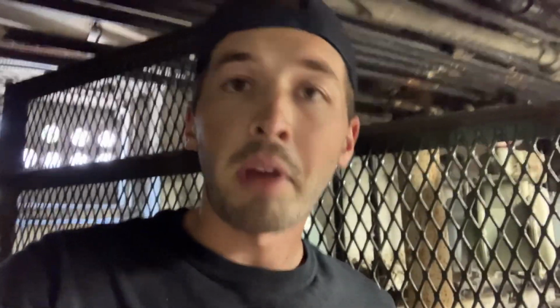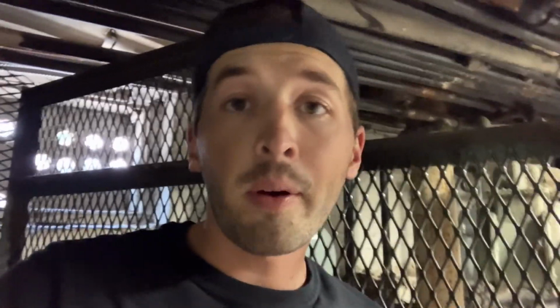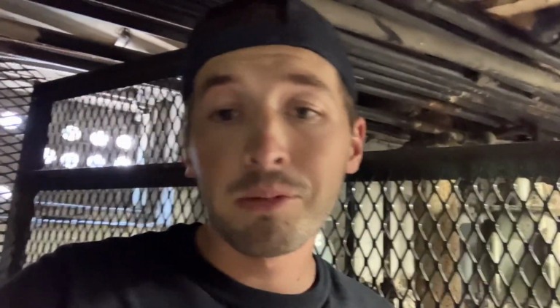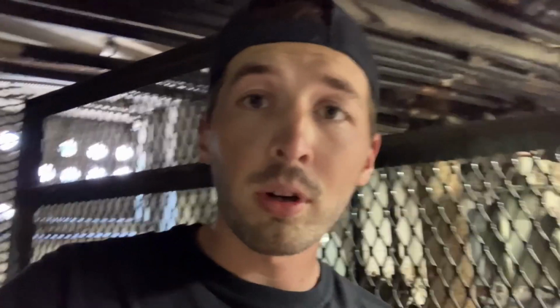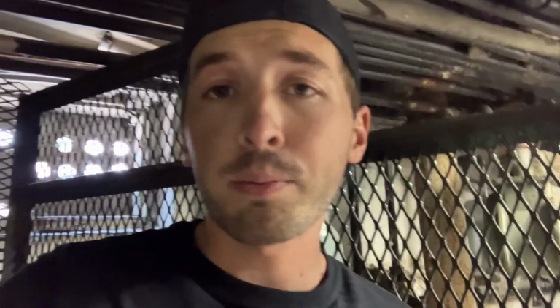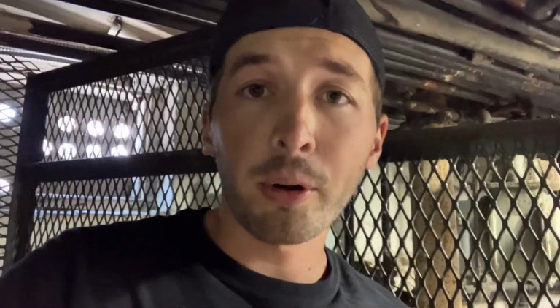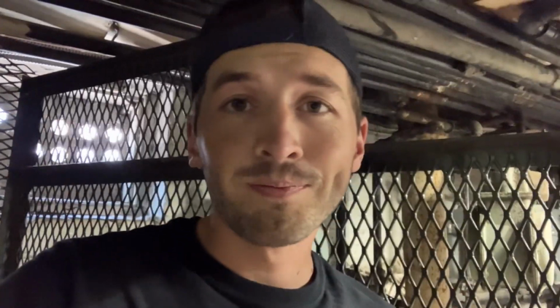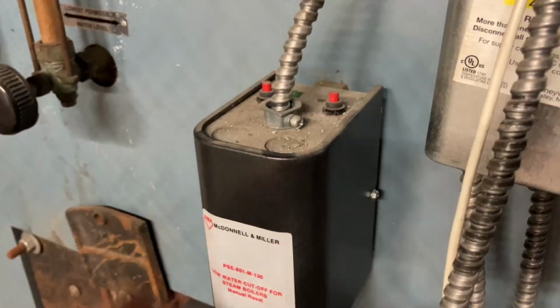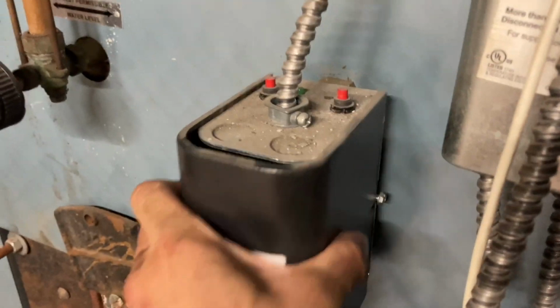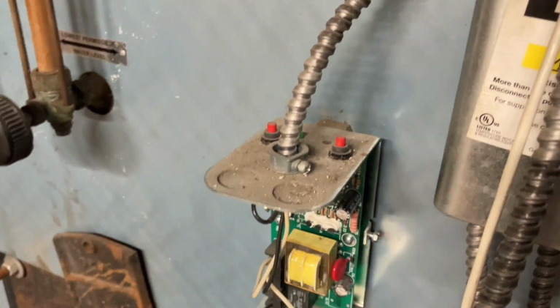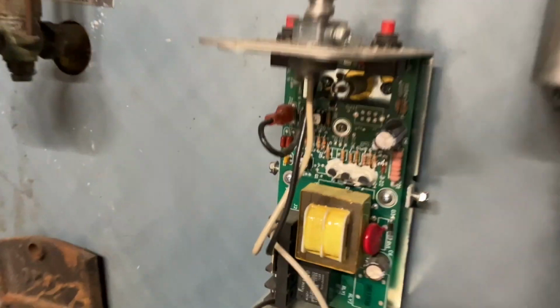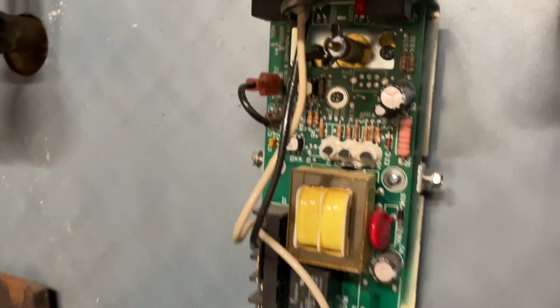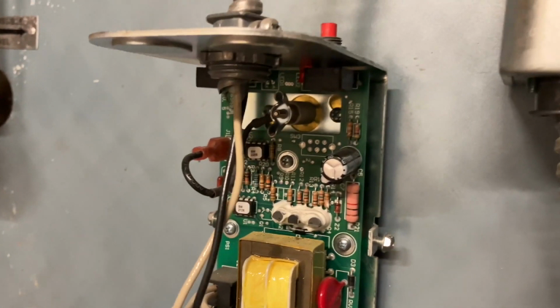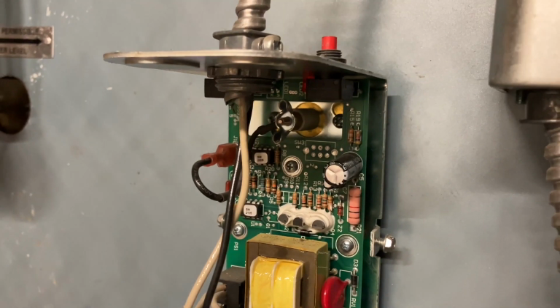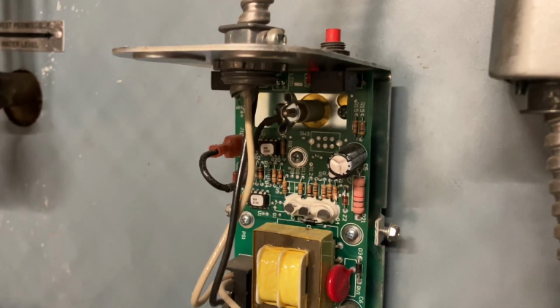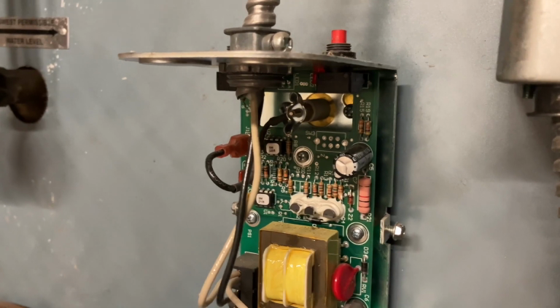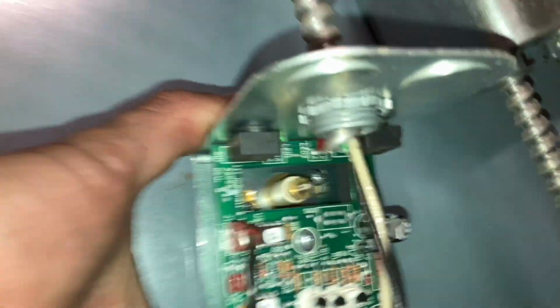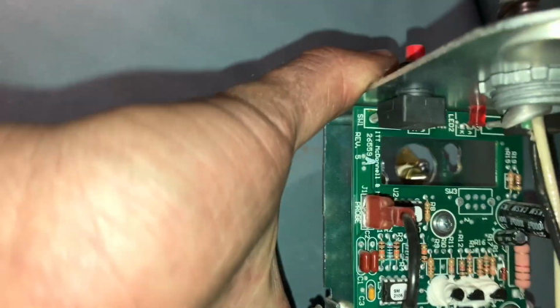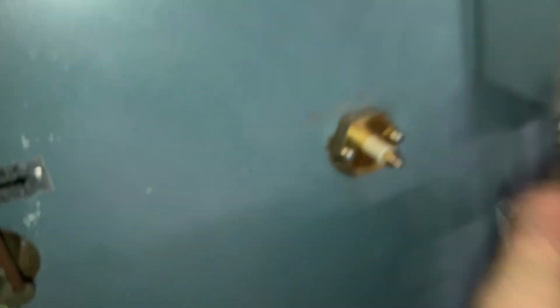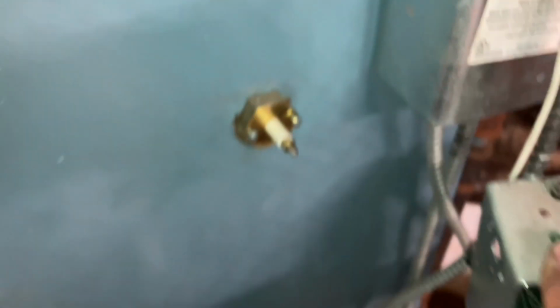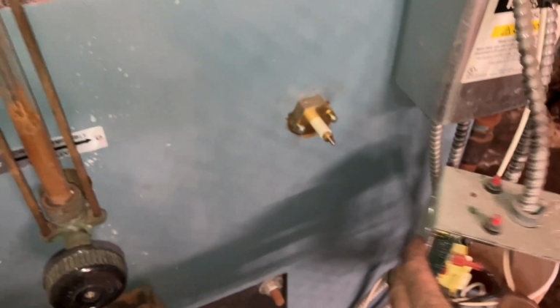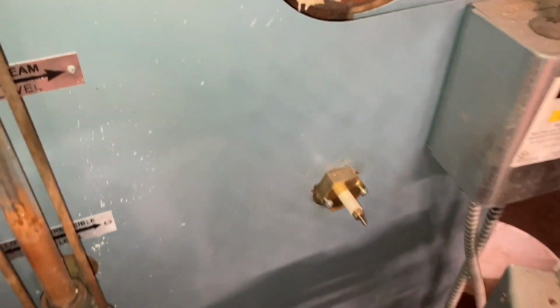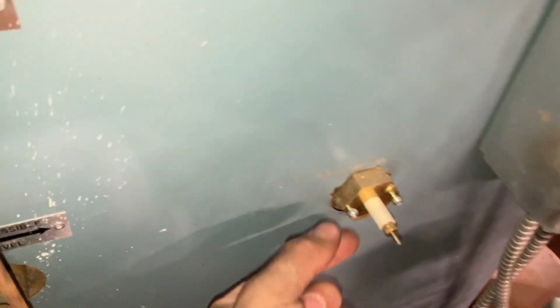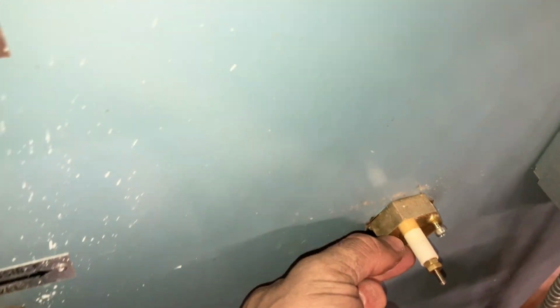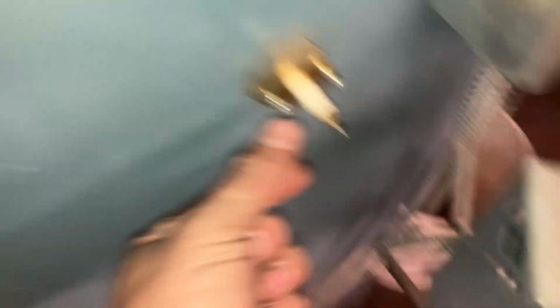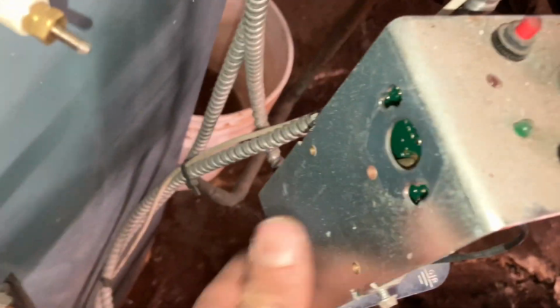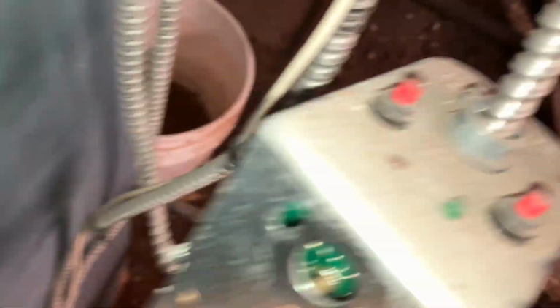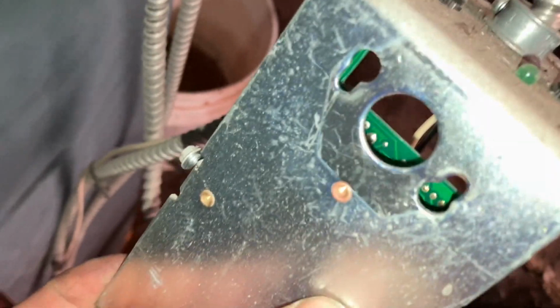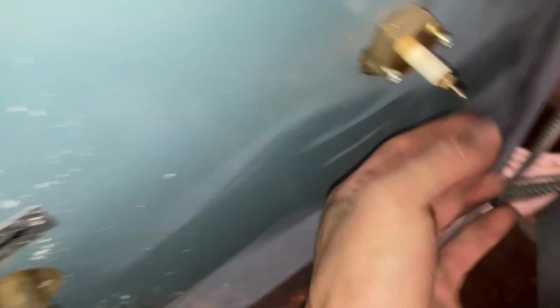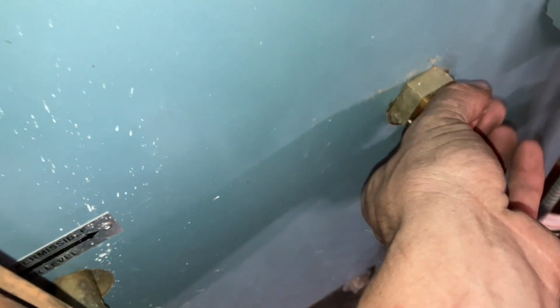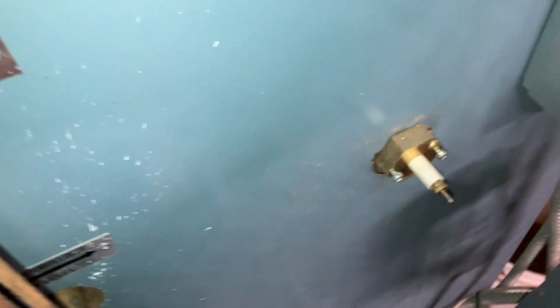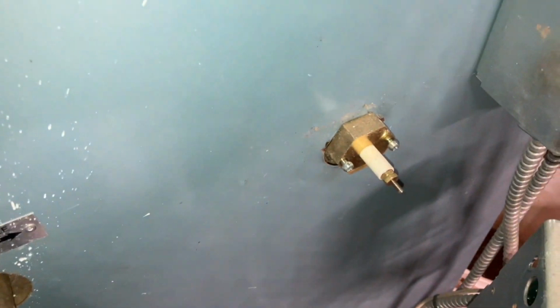Now I wait until the water level's below the probe. I'm gonna start disconnecting everything in the meantime though. Gonna twist that off. Now you don't have to take these out all the way — it's got the slots on it. But now we play the waiting game.